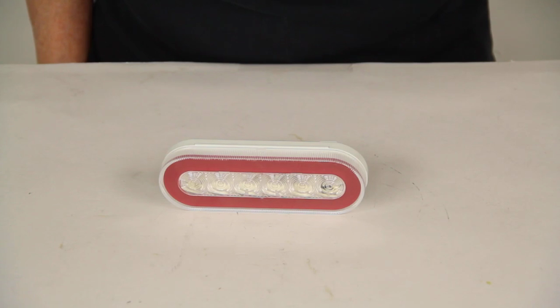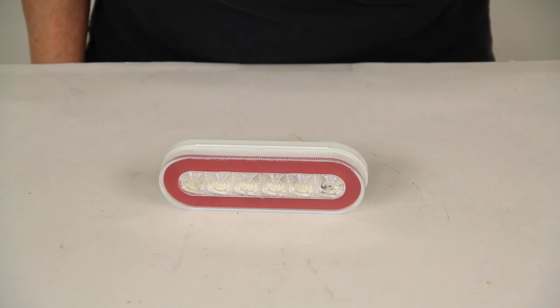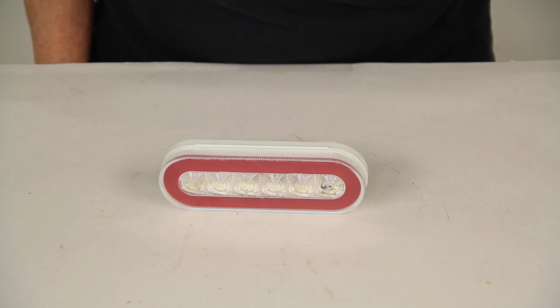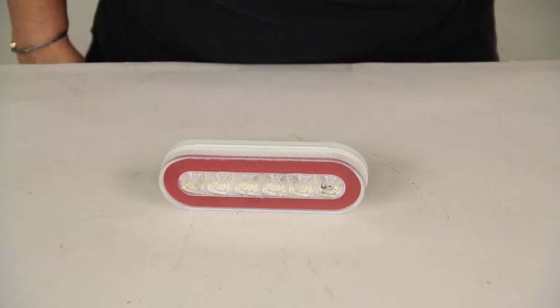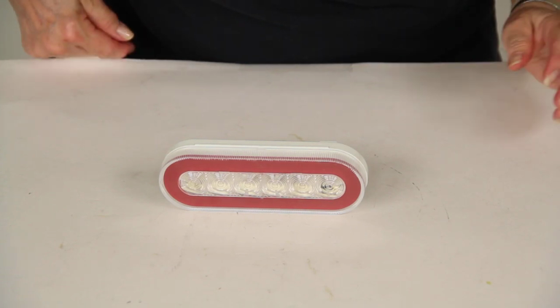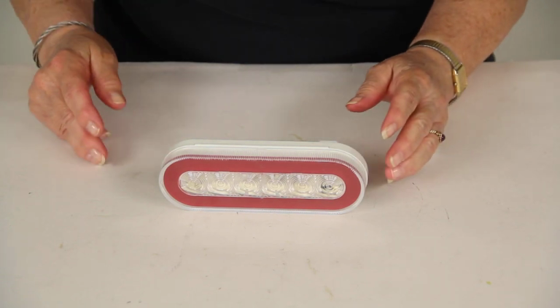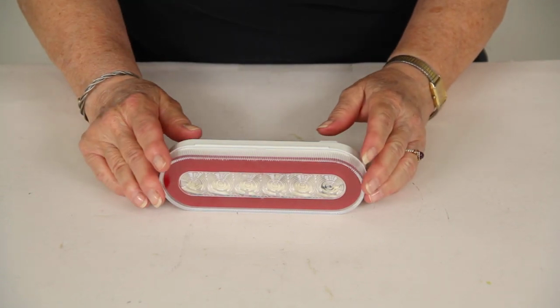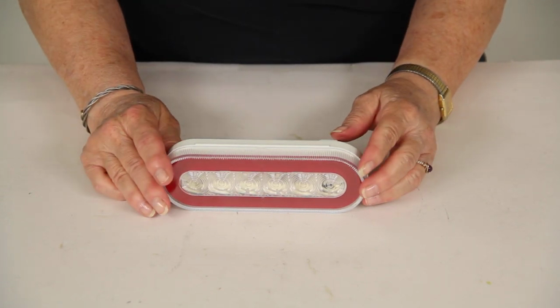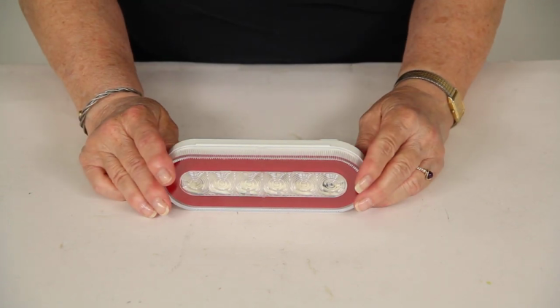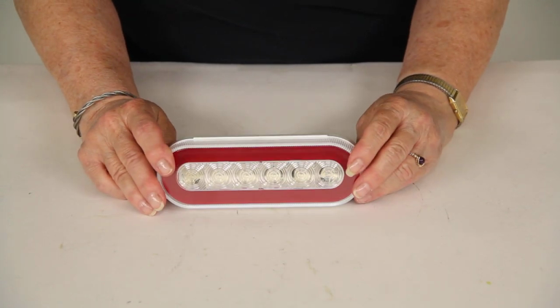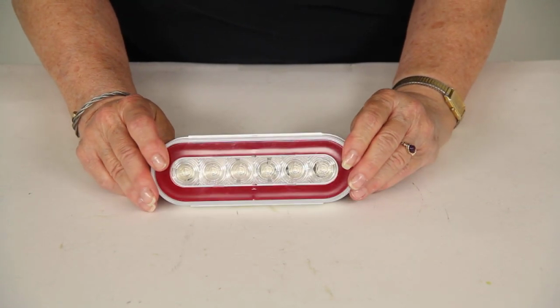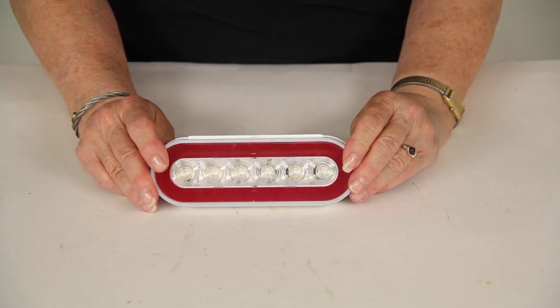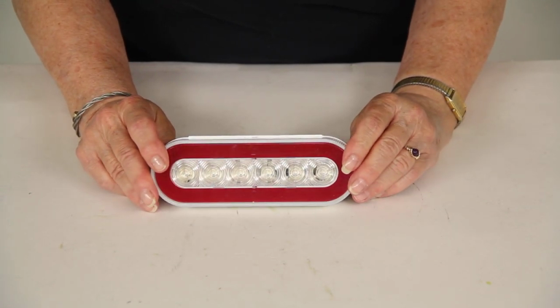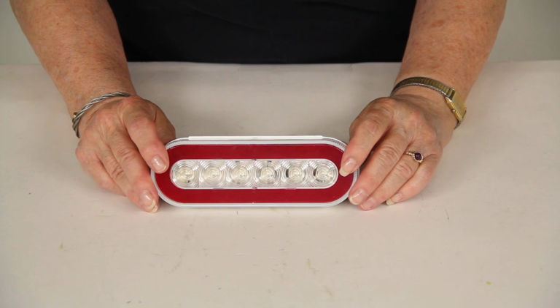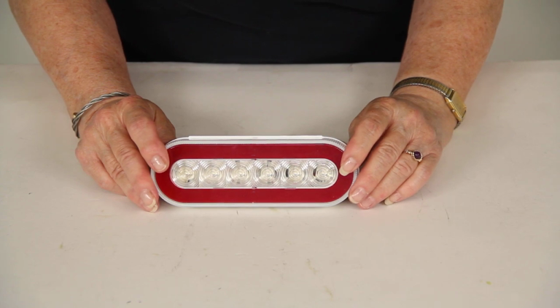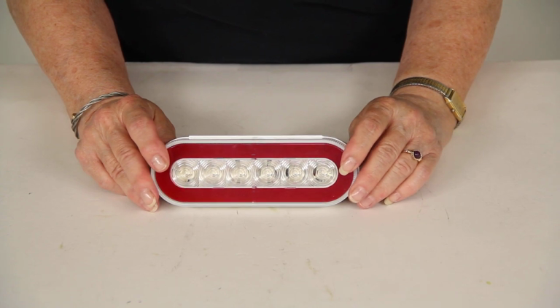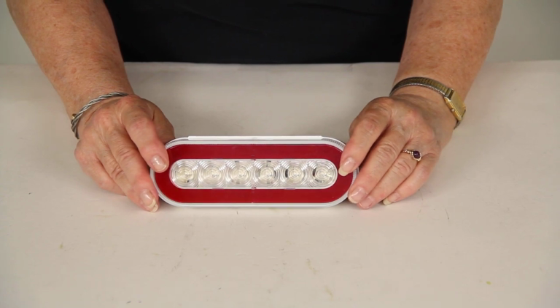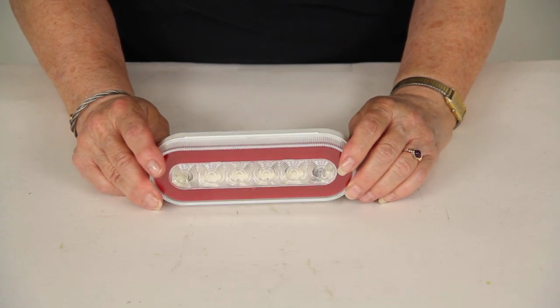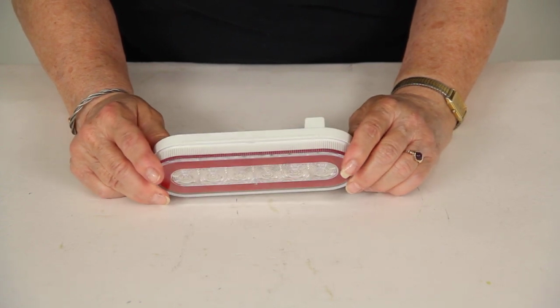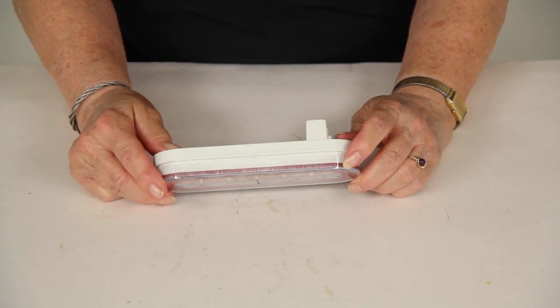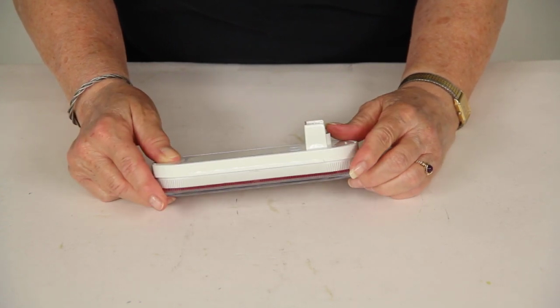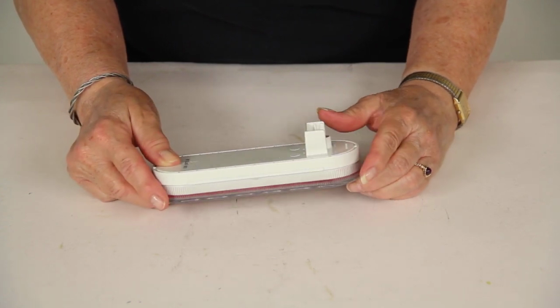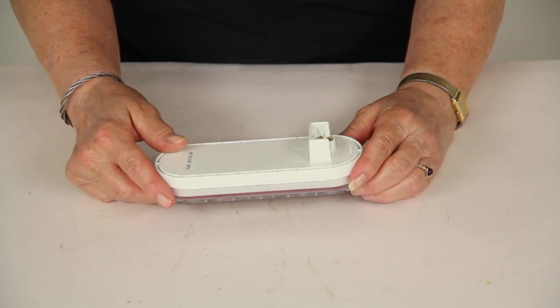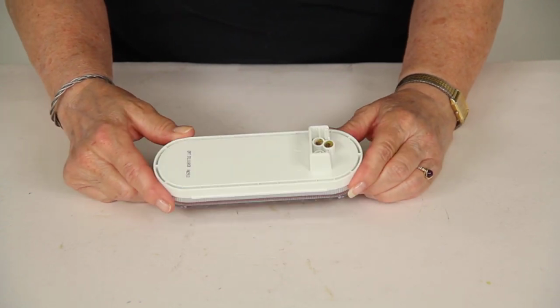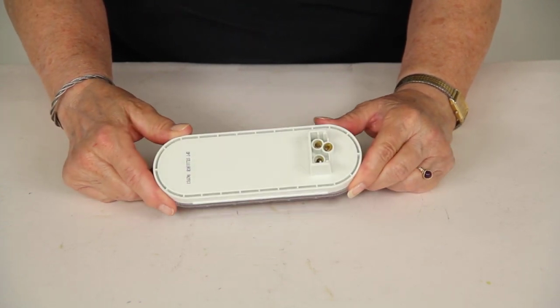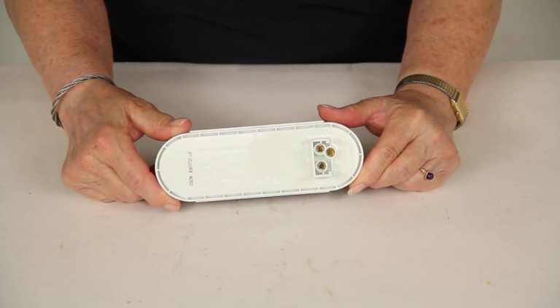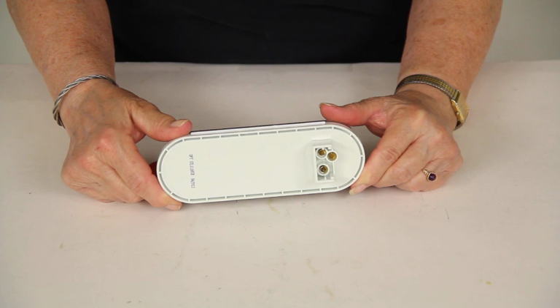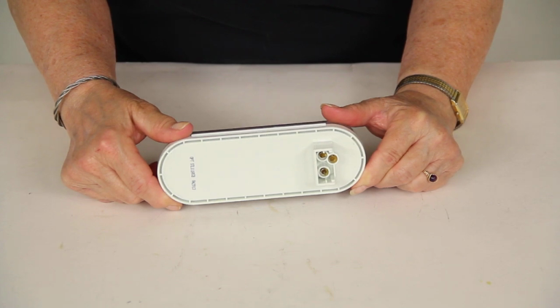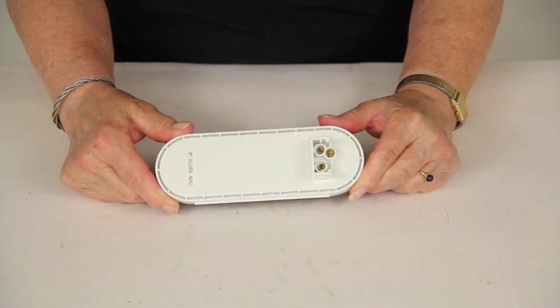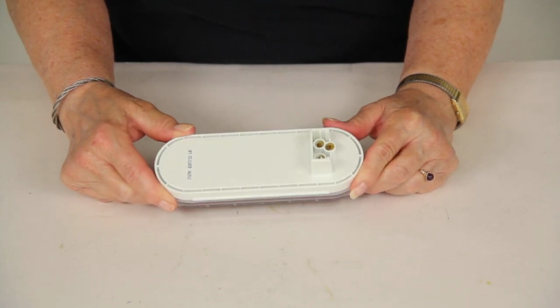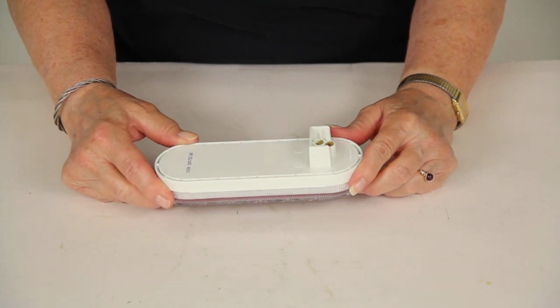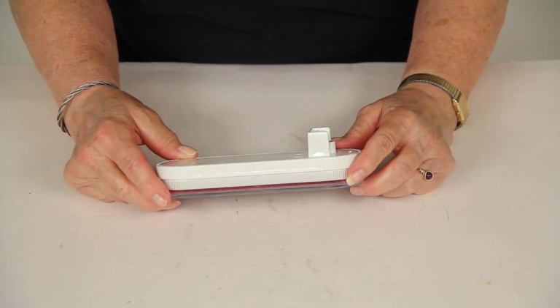Today we're reviewing part number STL111RCB. This is the Optronics 6.5 inch Oval Glow Light. It's an LED stop, turn, and tail light with a grommet mount.